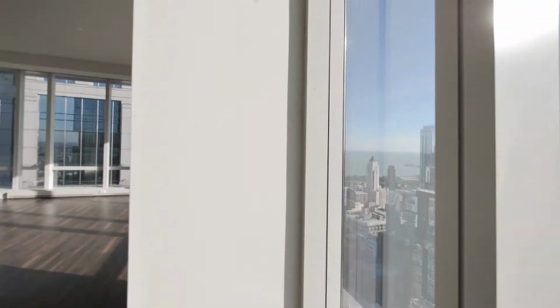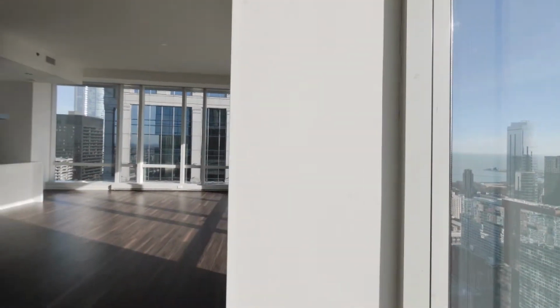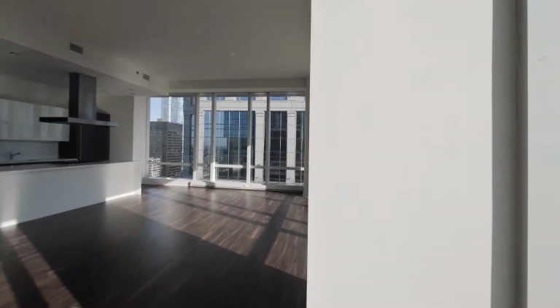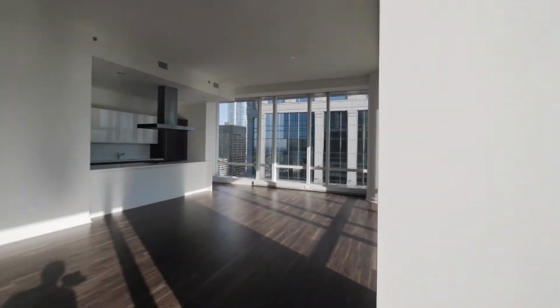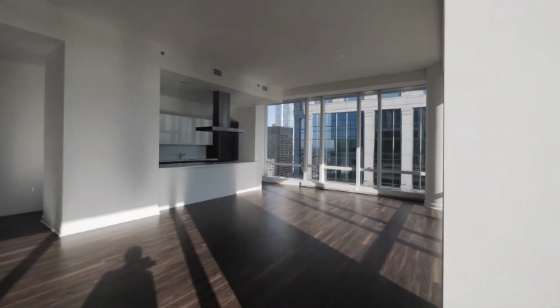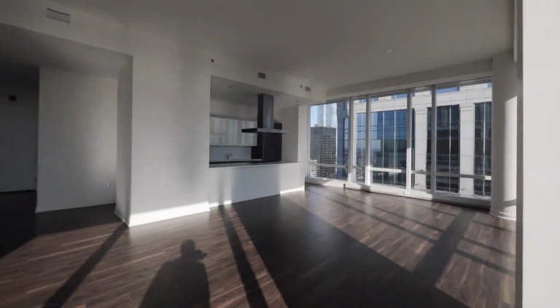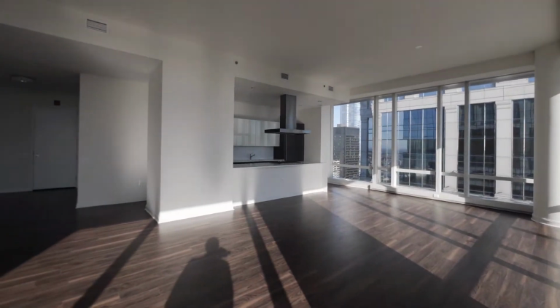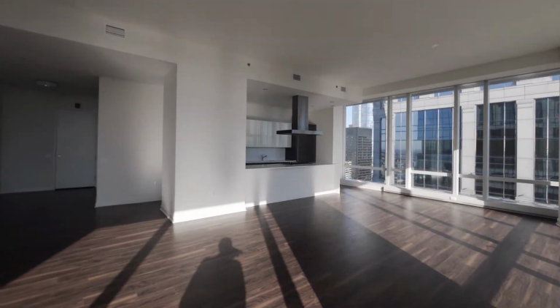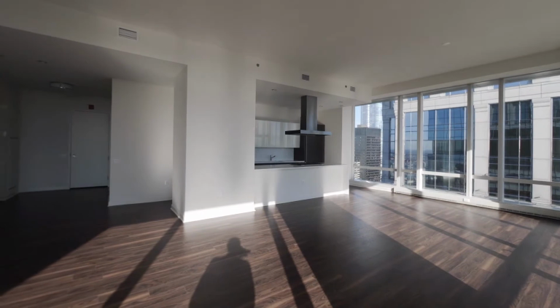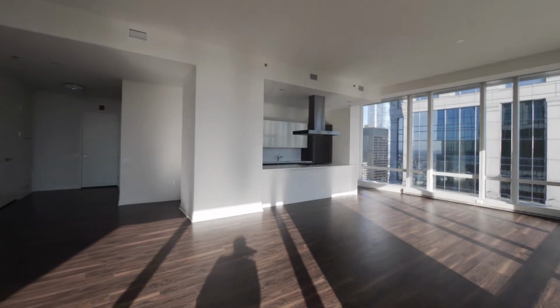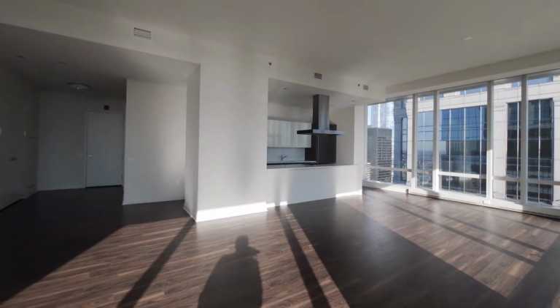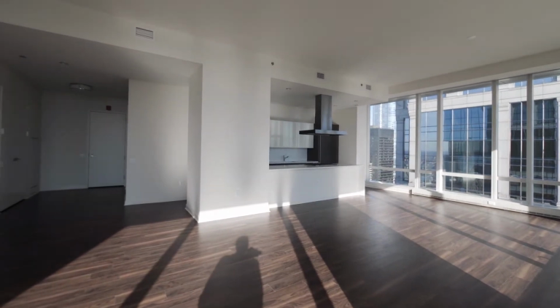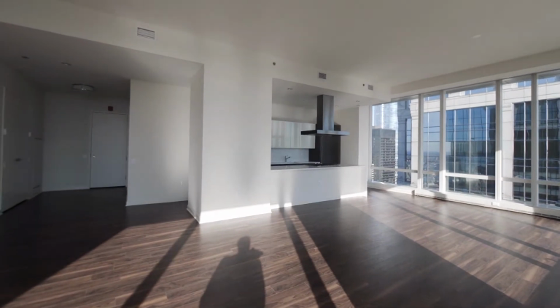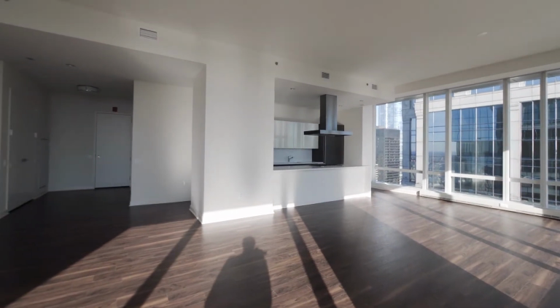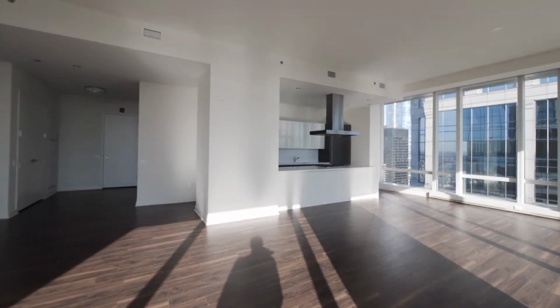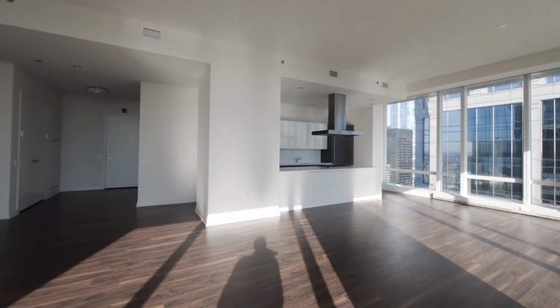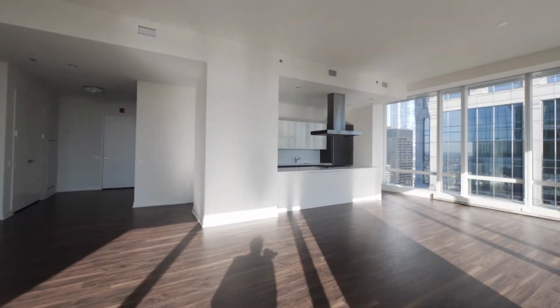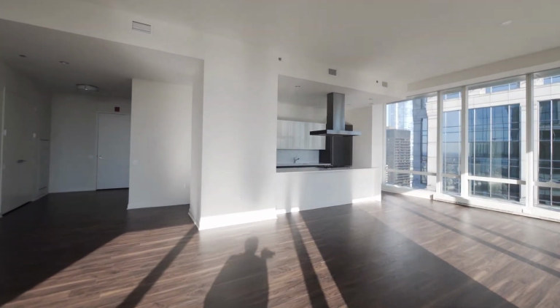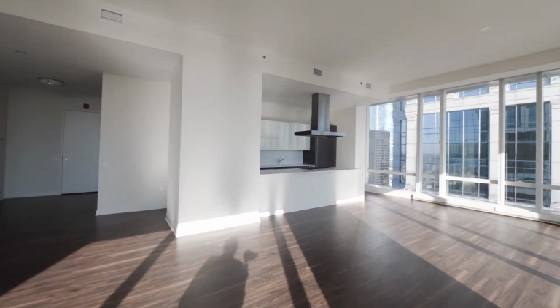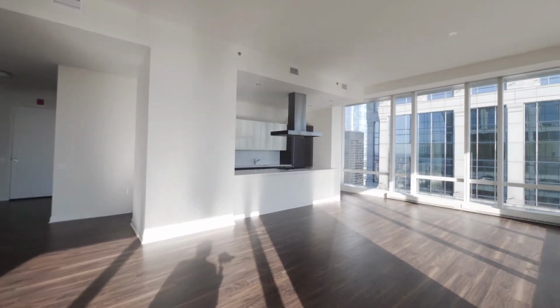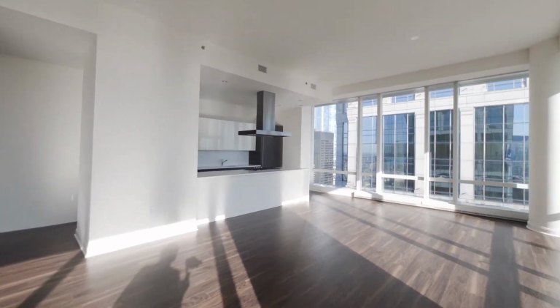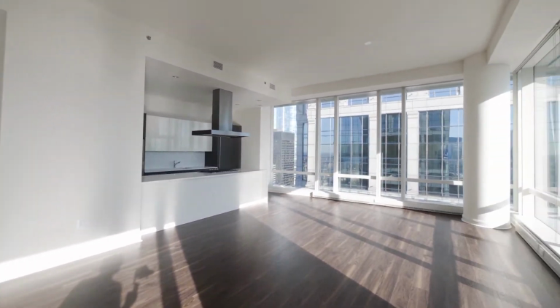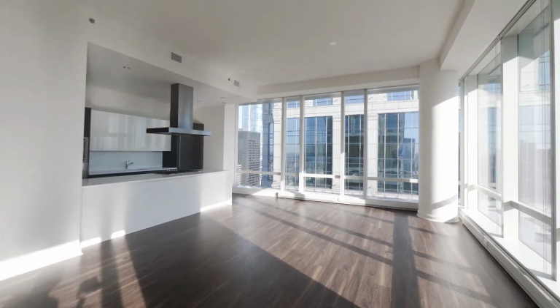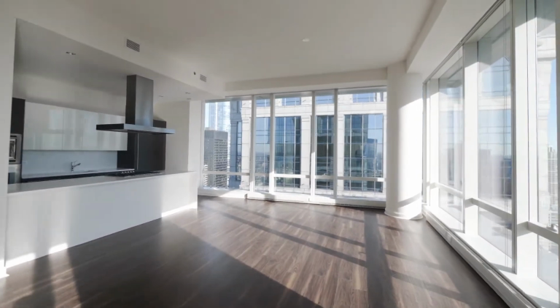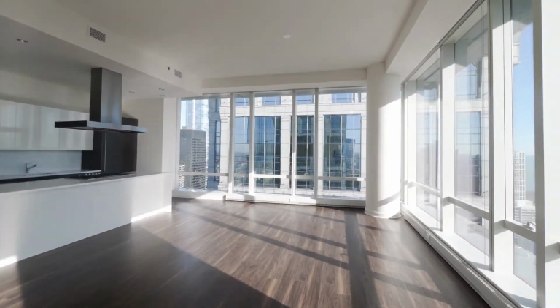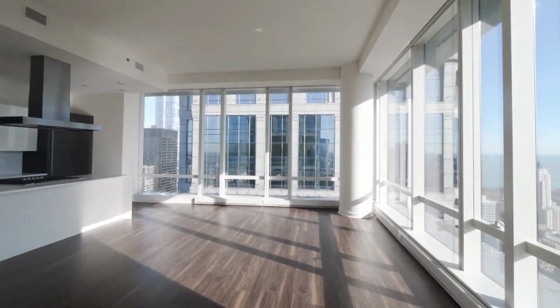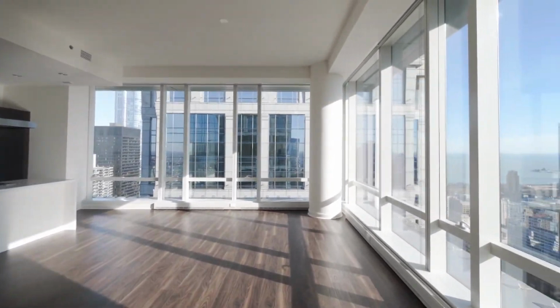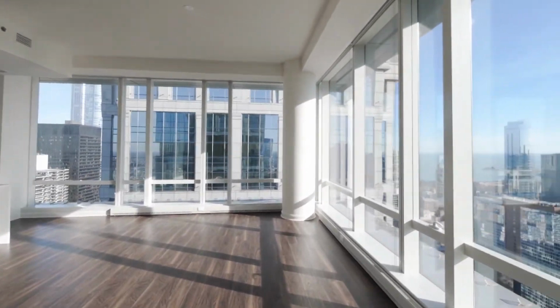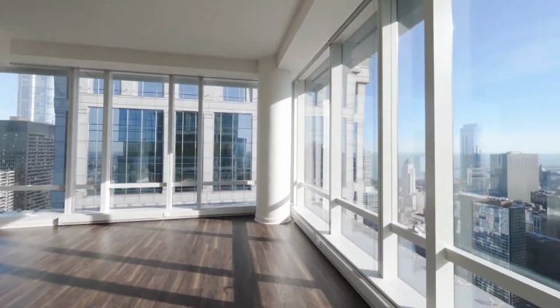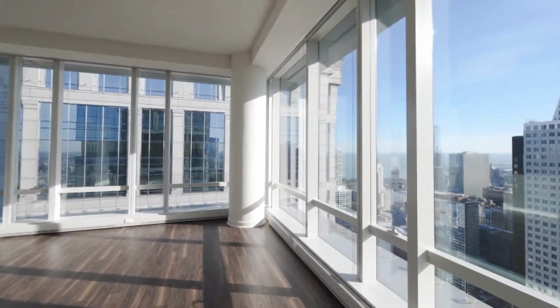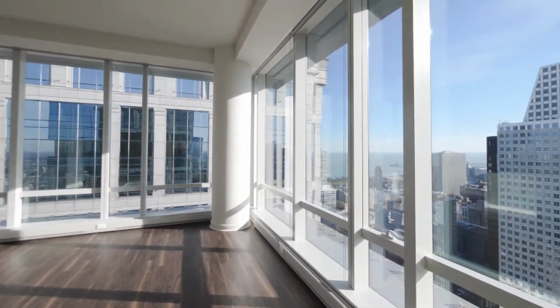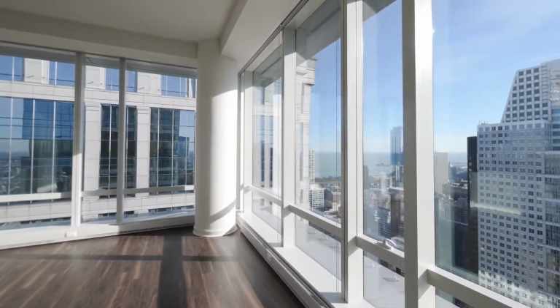Just on the other side of the building is Chicago's incredible Riverwalk. There's a really large living and dining area here, and these windows are just wonderful.